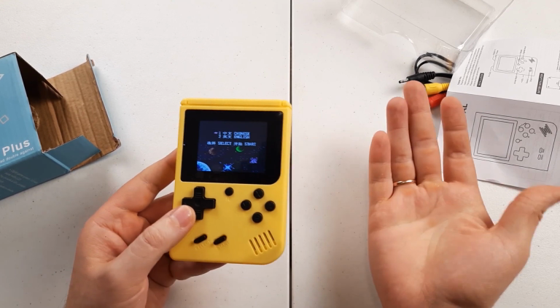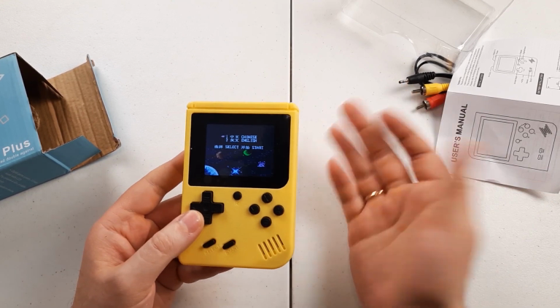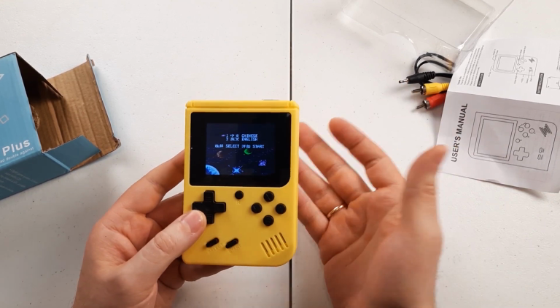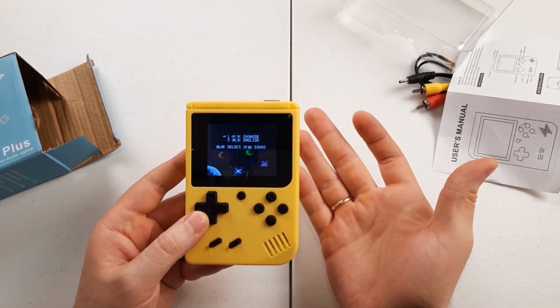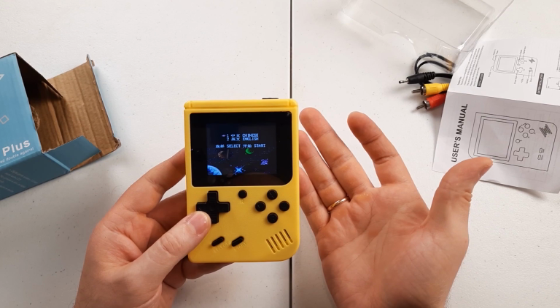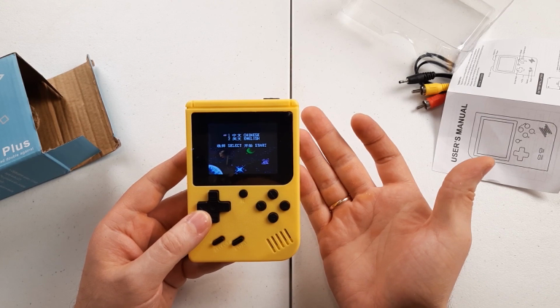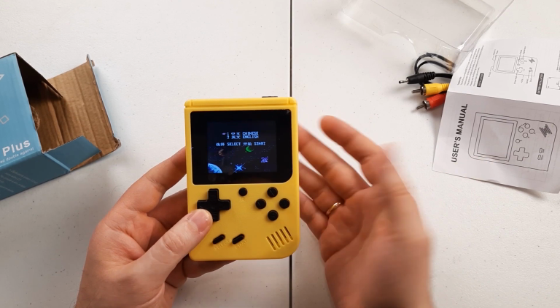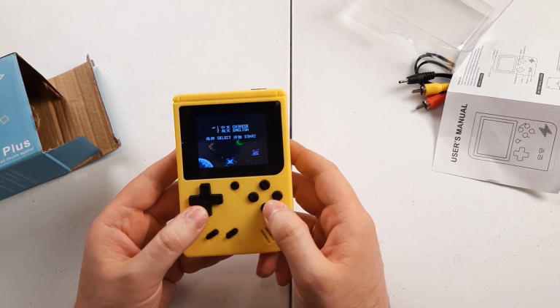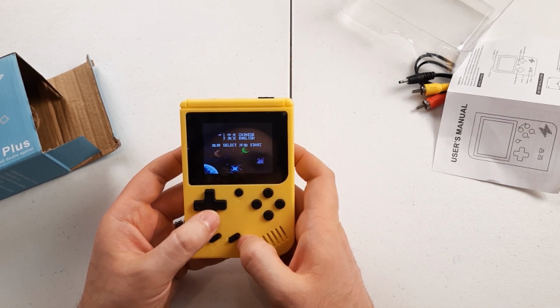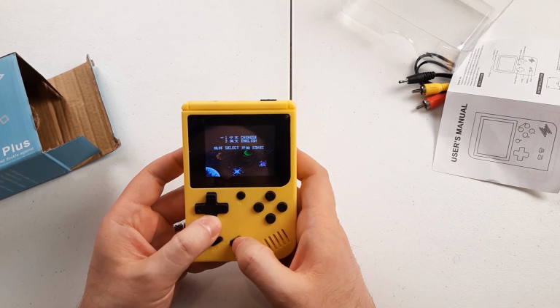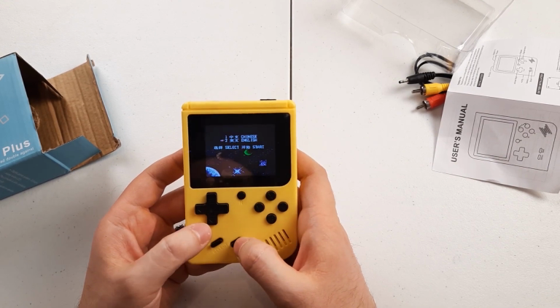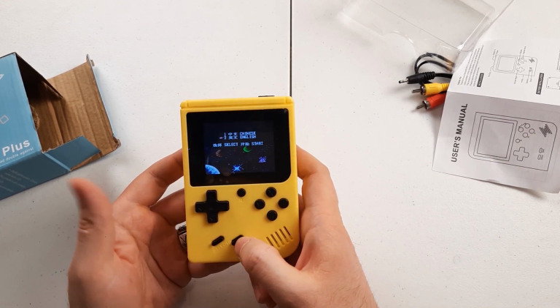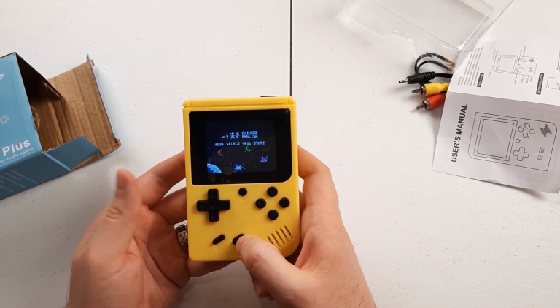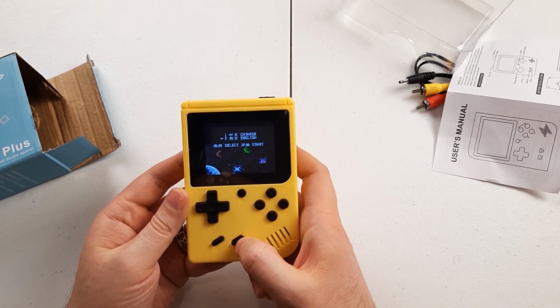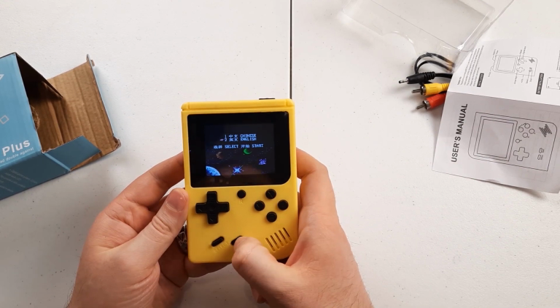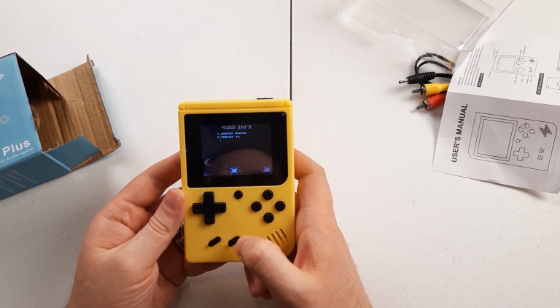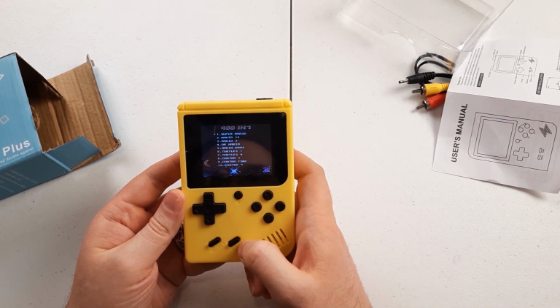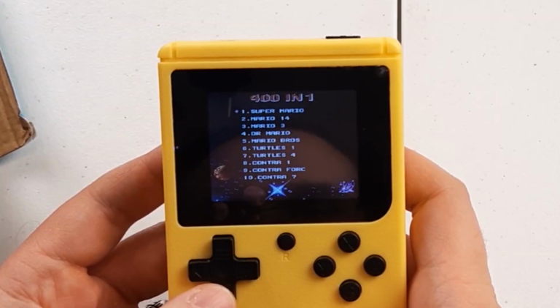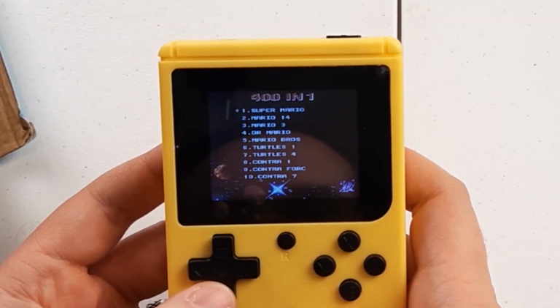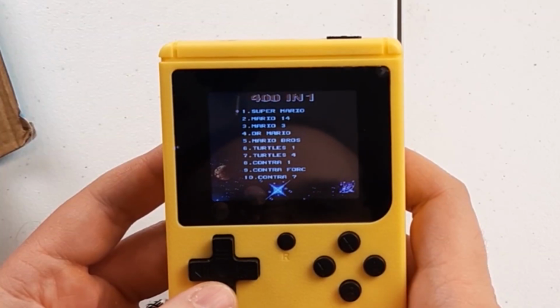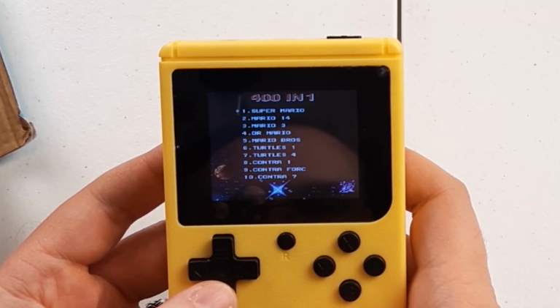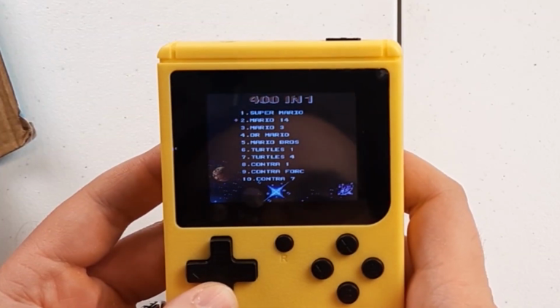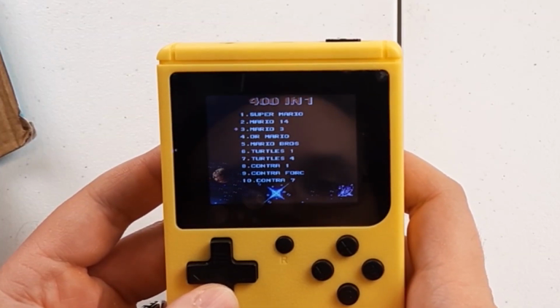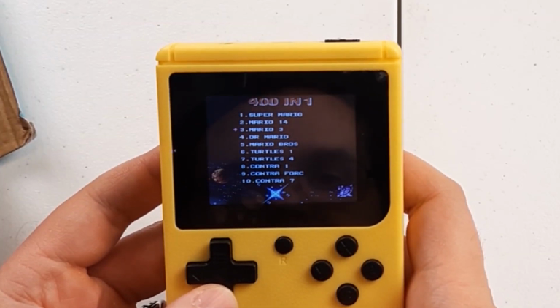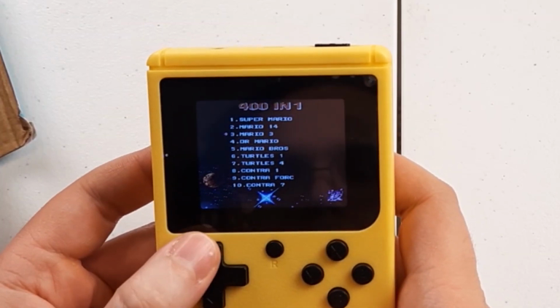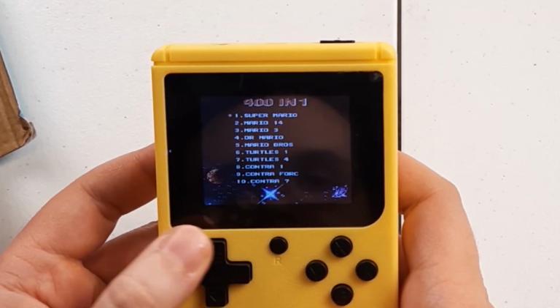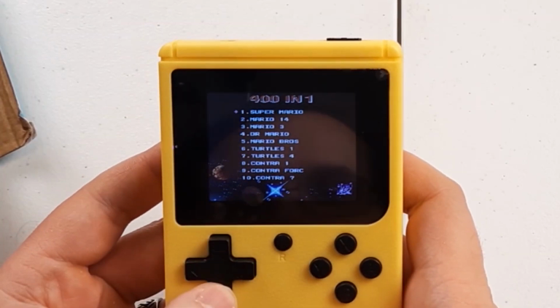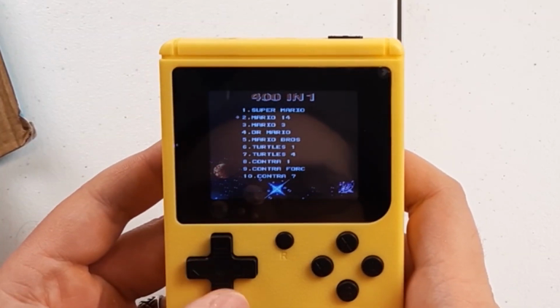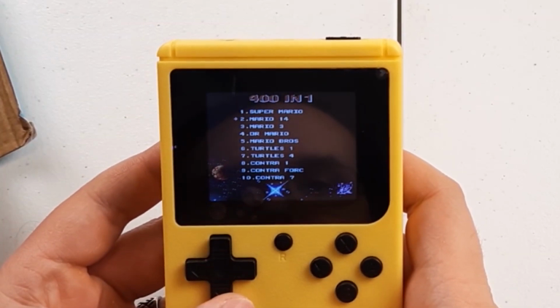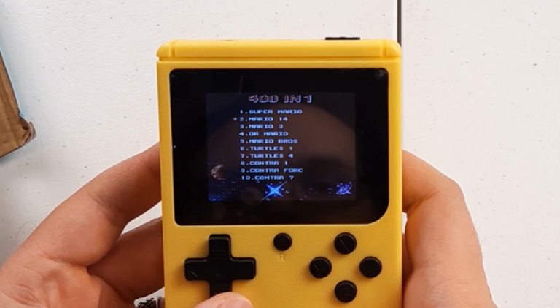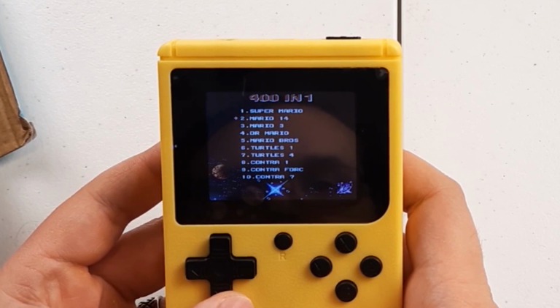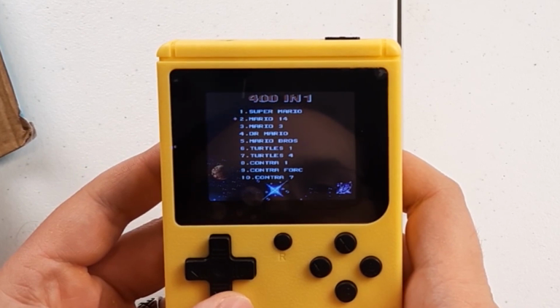It does work — we don't even need to charge it. Let's see what games we have inside: Super Mario, Contra, and move aside Mario Wonder...